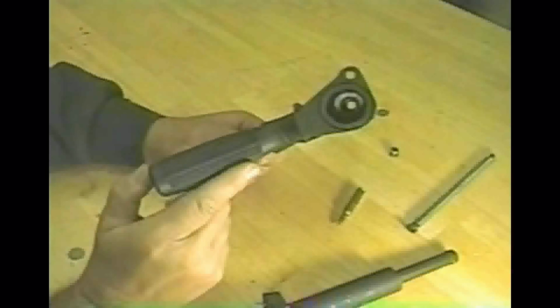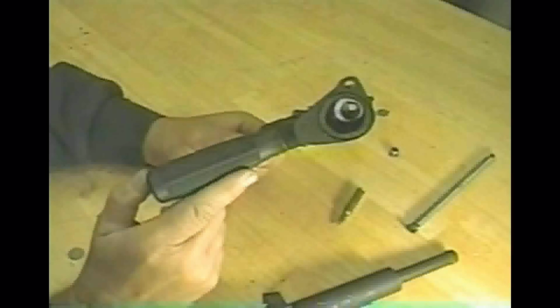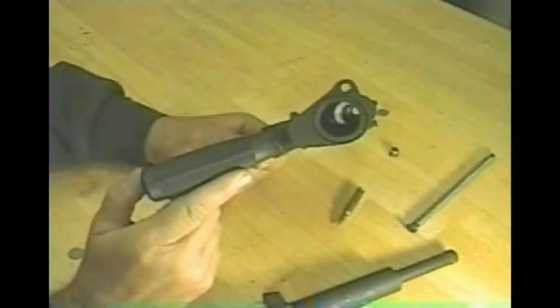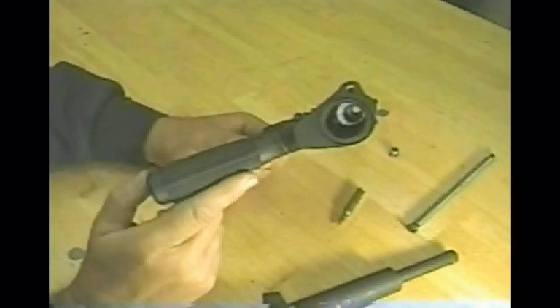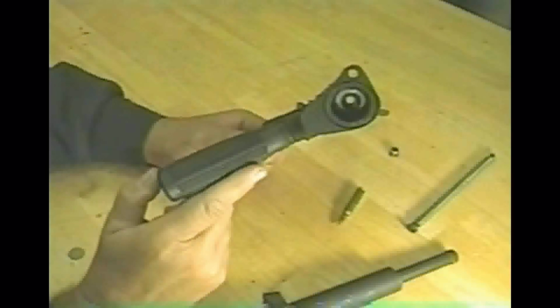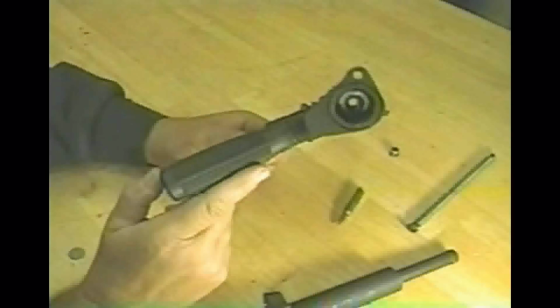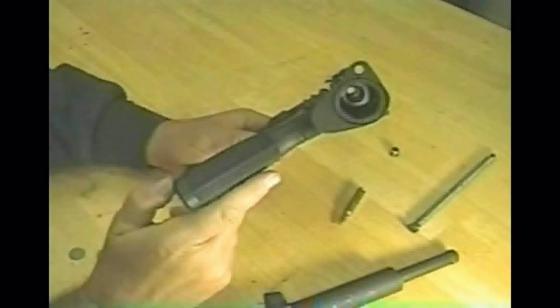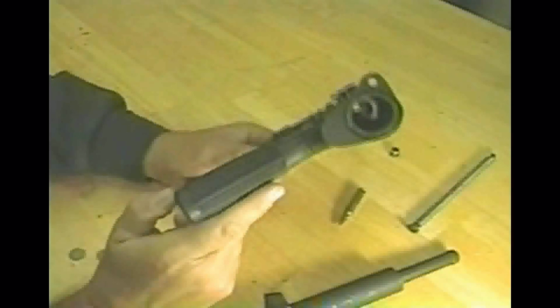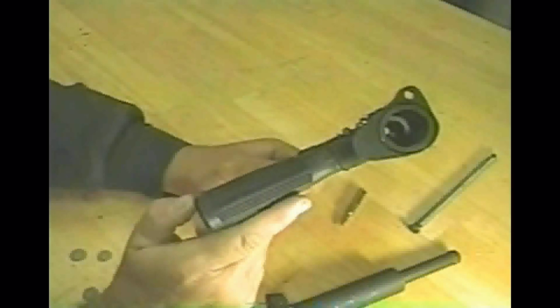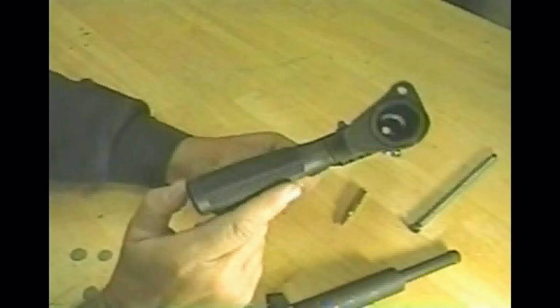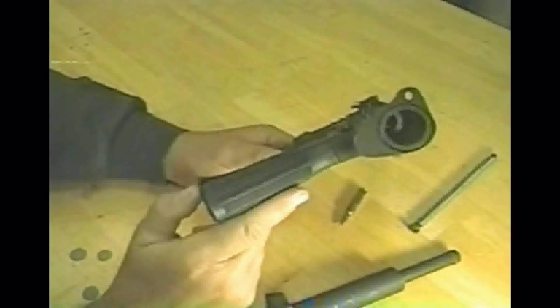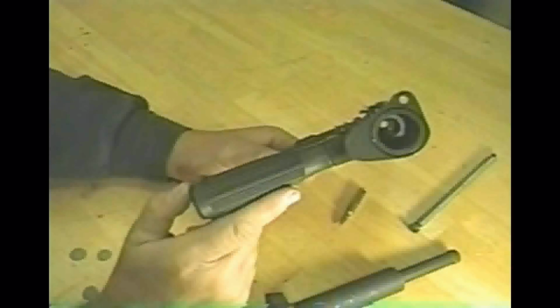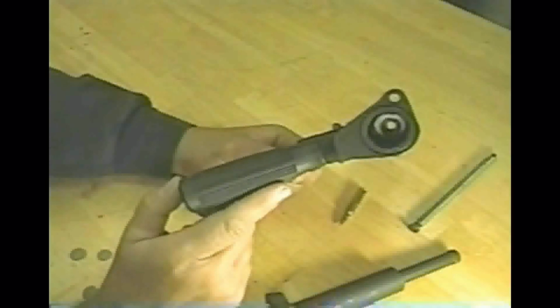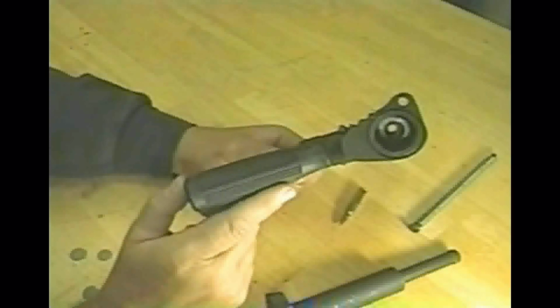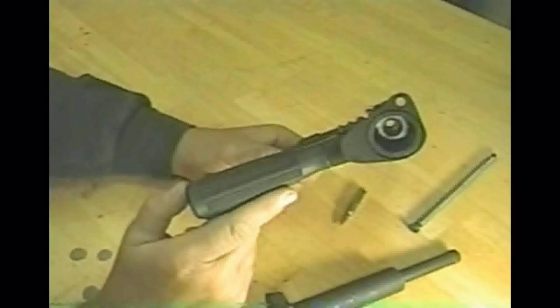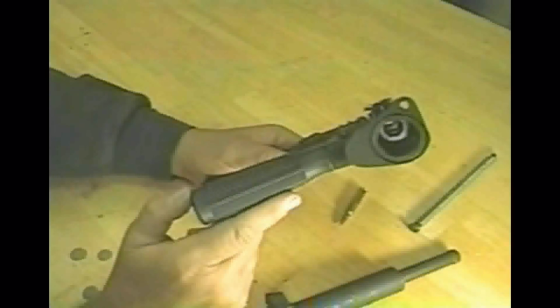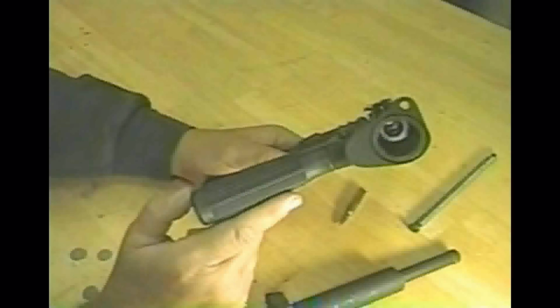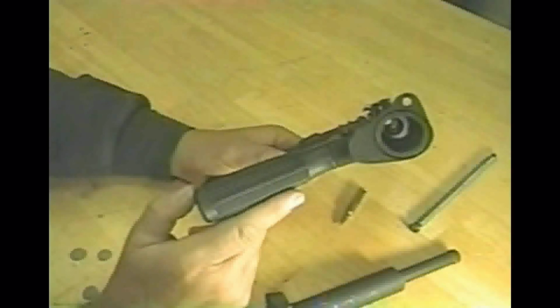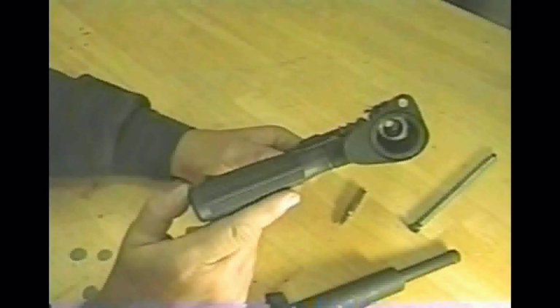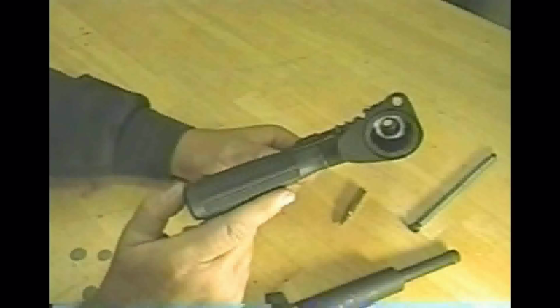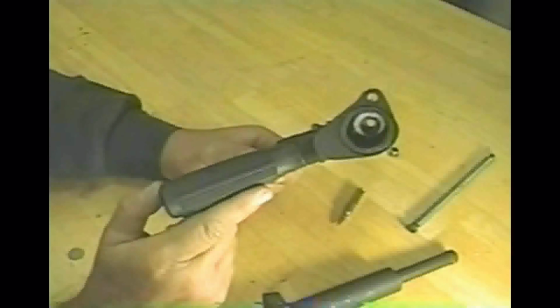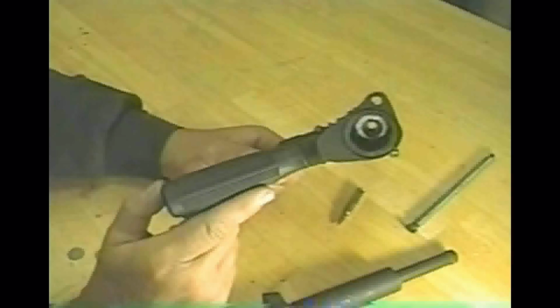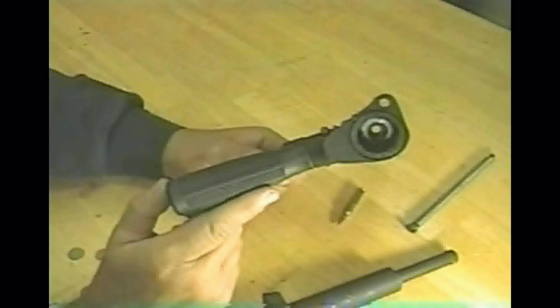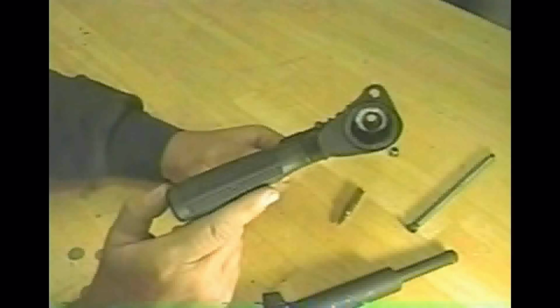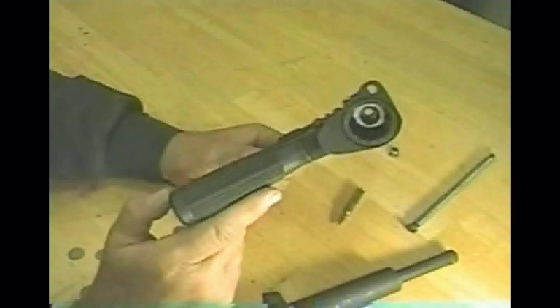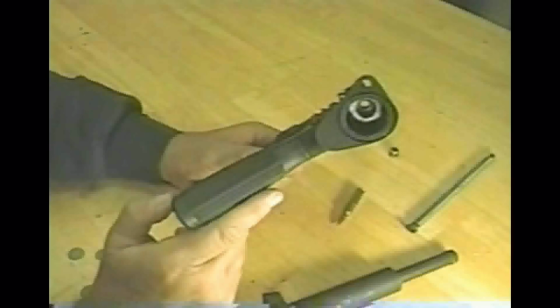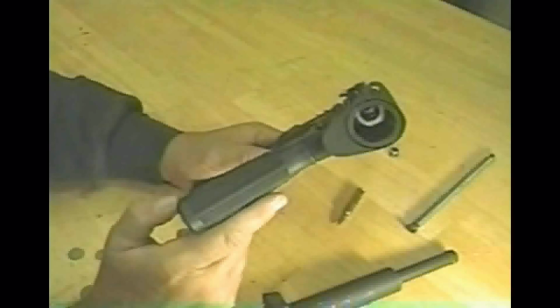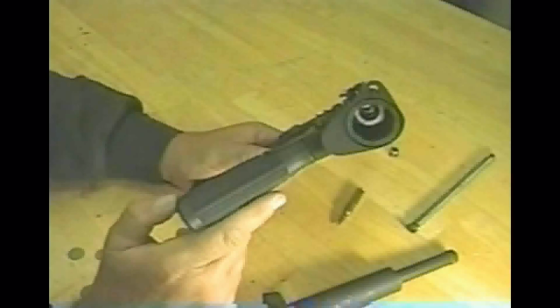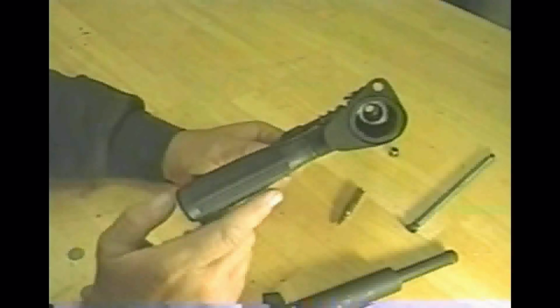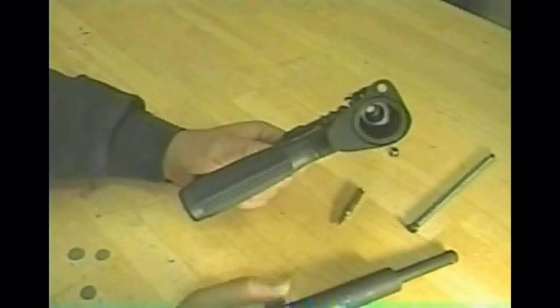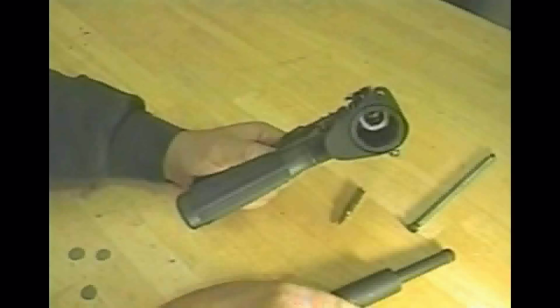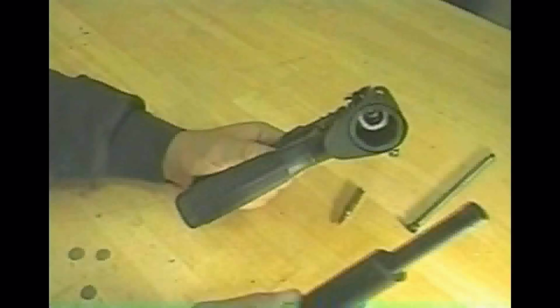Now I'm trying to show the insert there — the insert that's pressed into the tube. This gives the tube and the barrel and chamber area a lot of extra strength. It's not completely necessary, but it seems like a good idea.